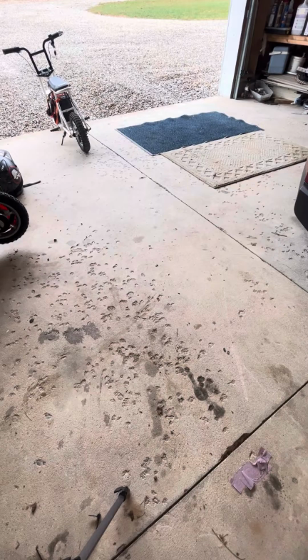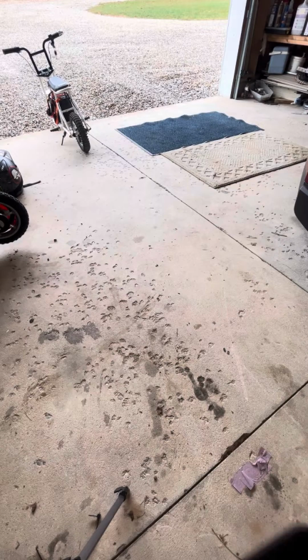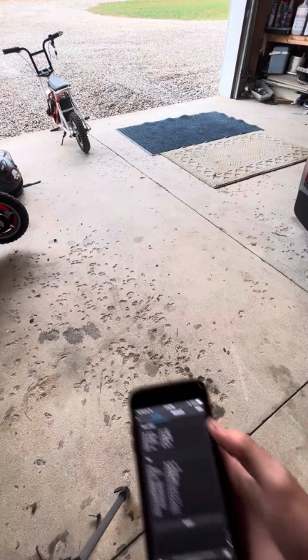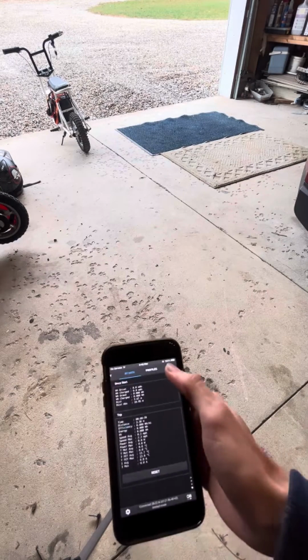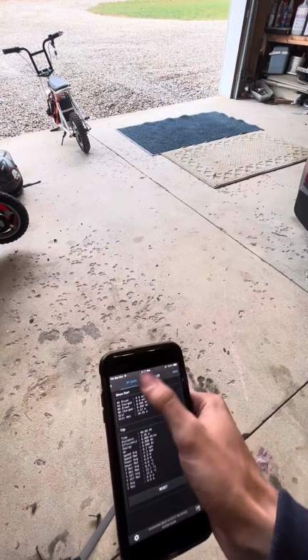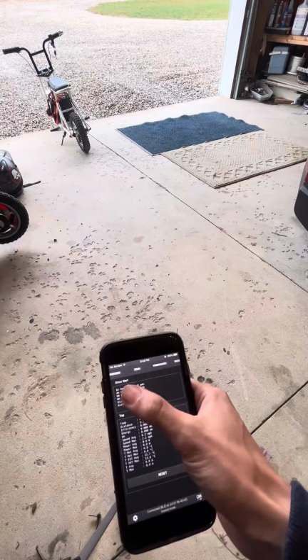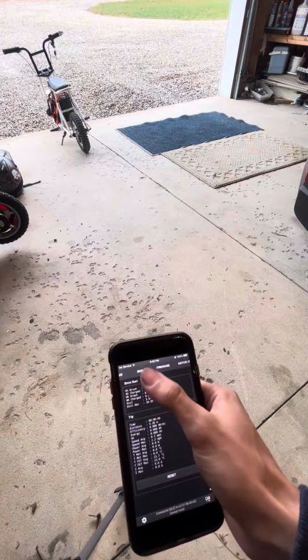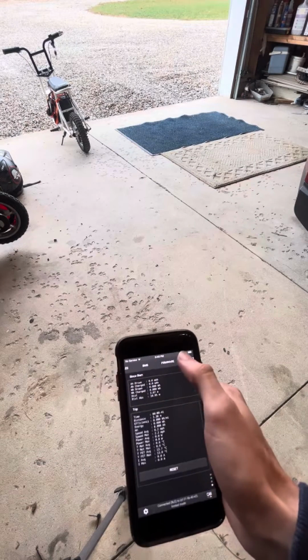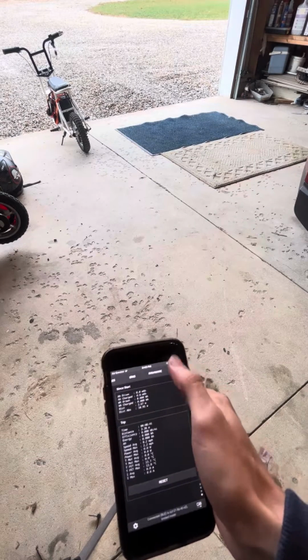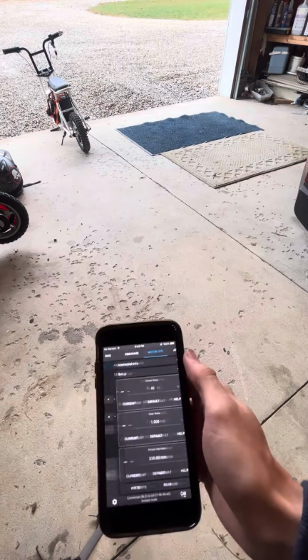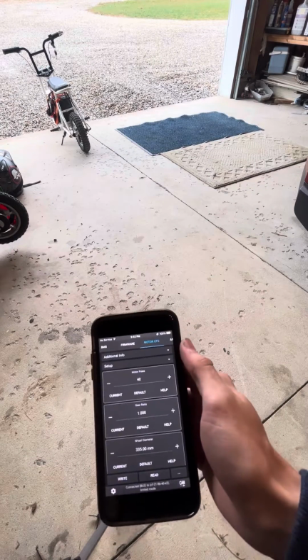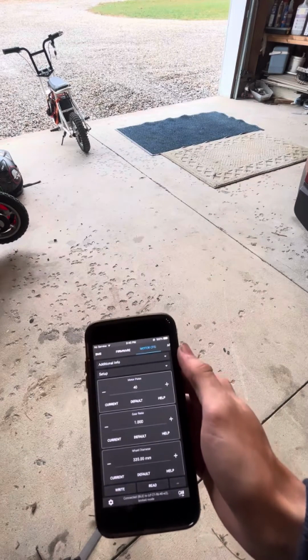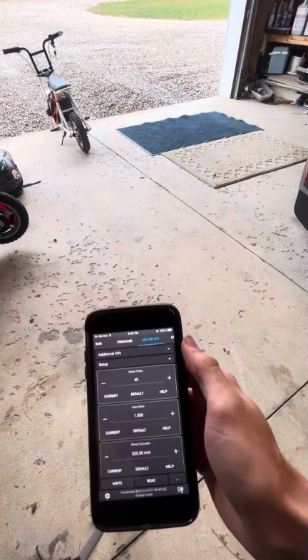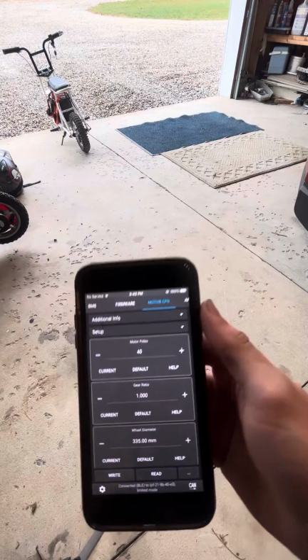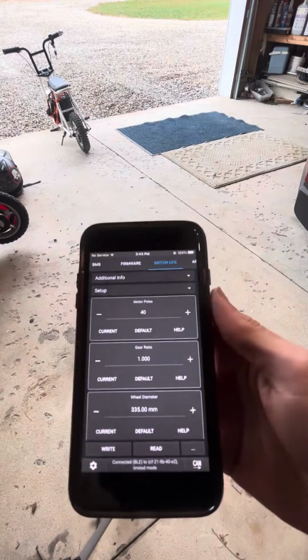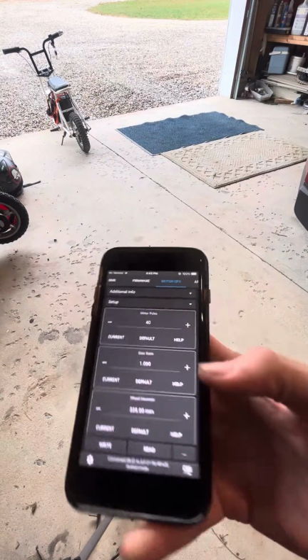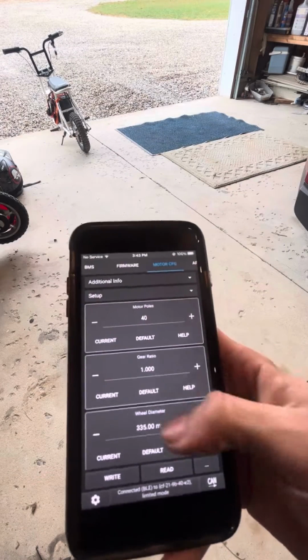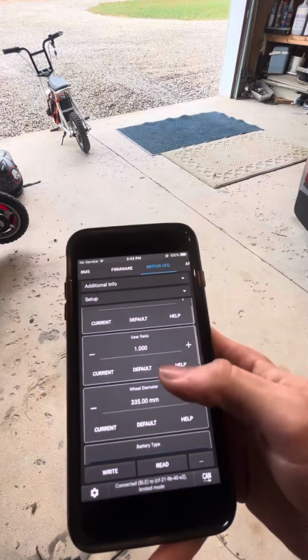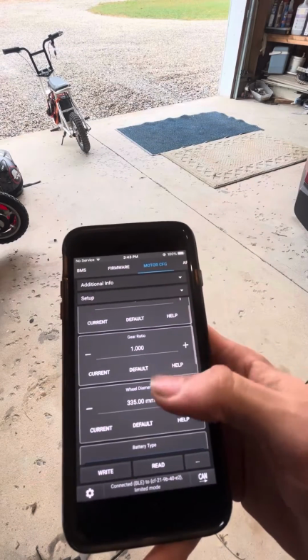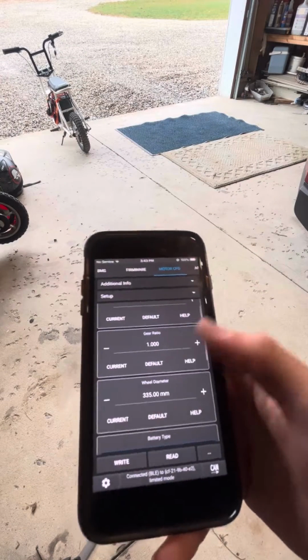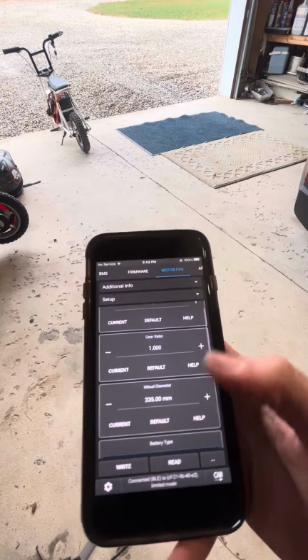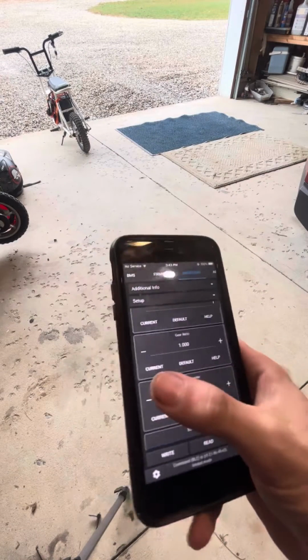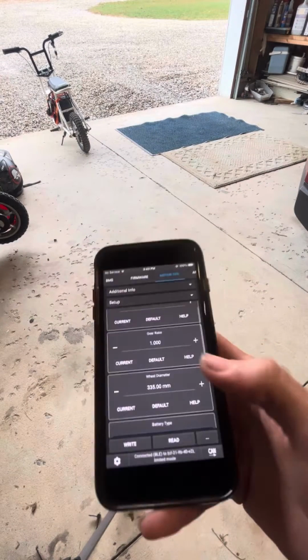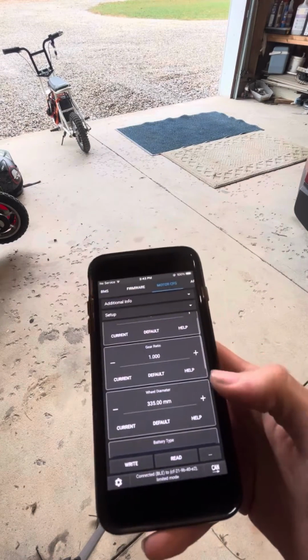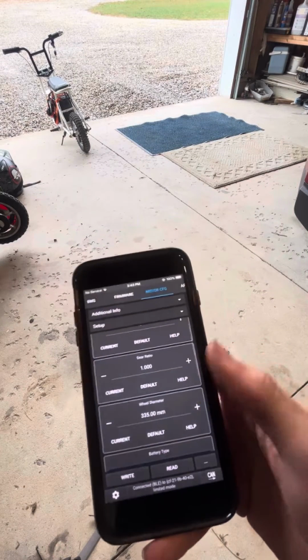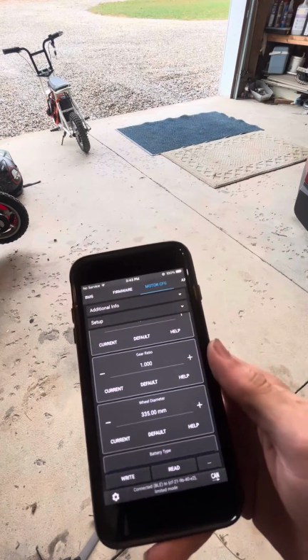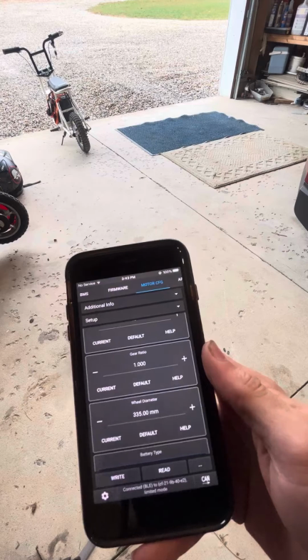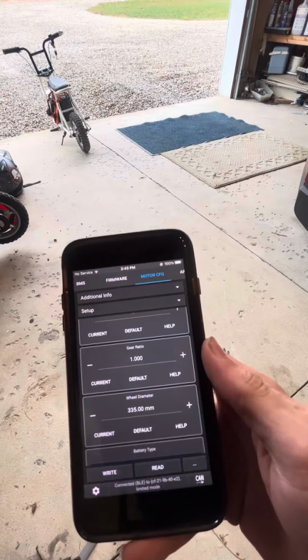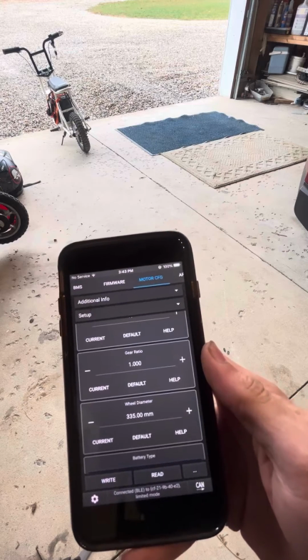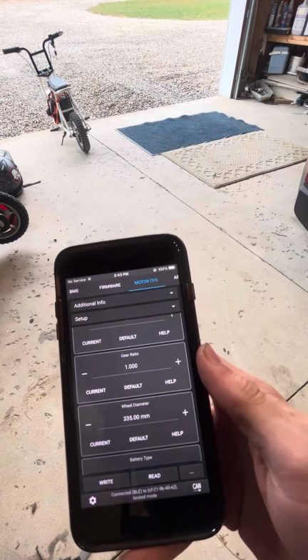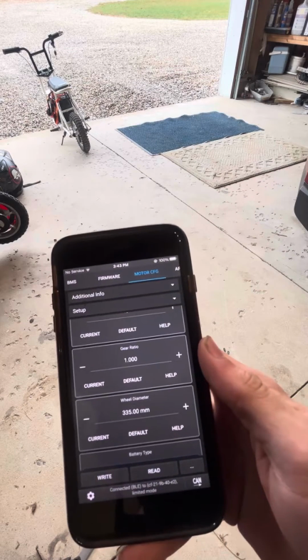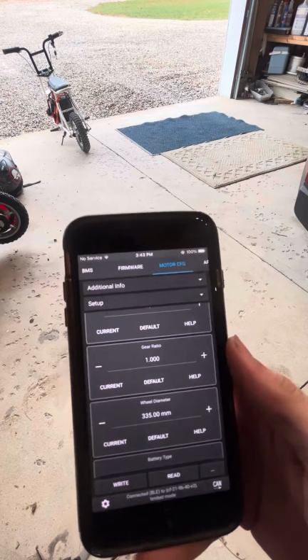You can go over here to Motor Config, Additional Info, and that's where you set your wheel diameter. Just raise or lower it and see if it makes it better or worse, and just dial it in. We'll see you then. Stay tuned.